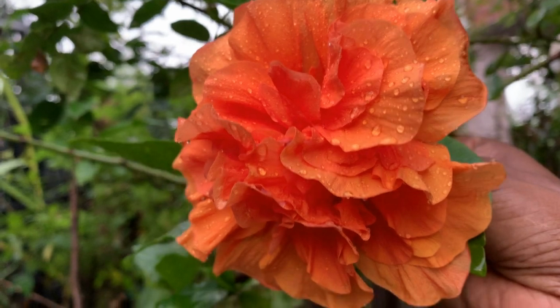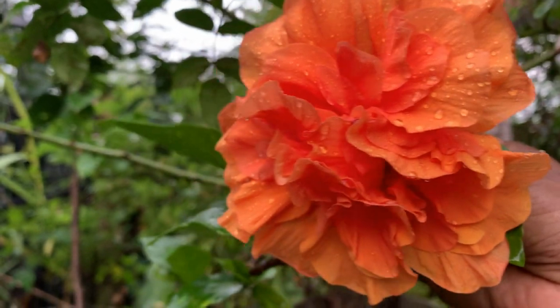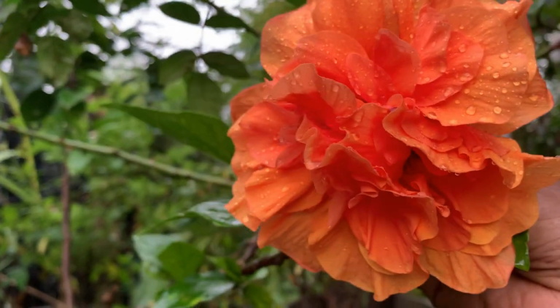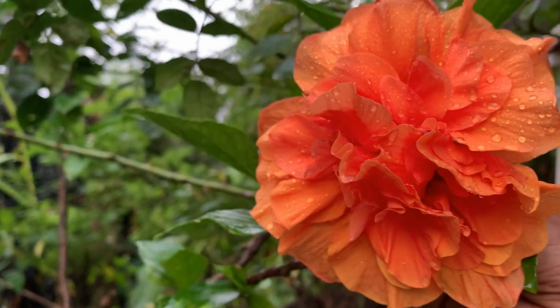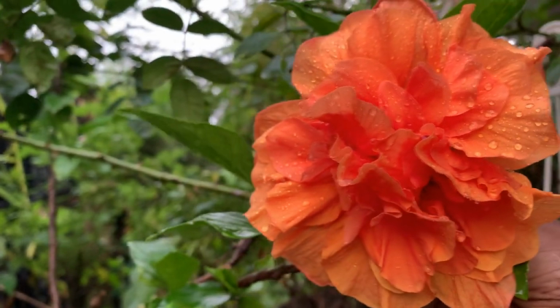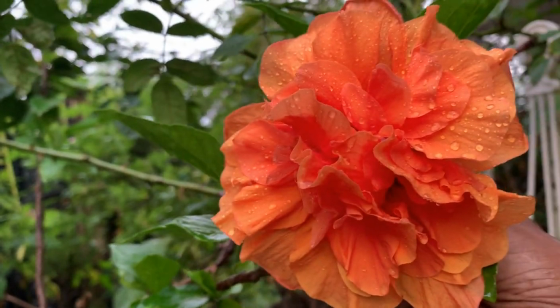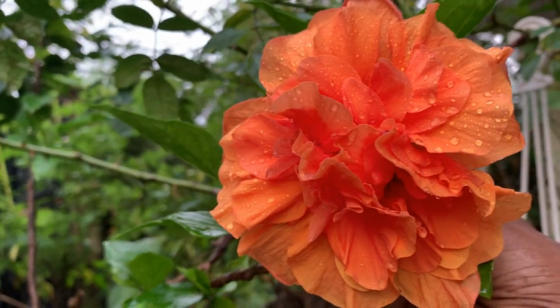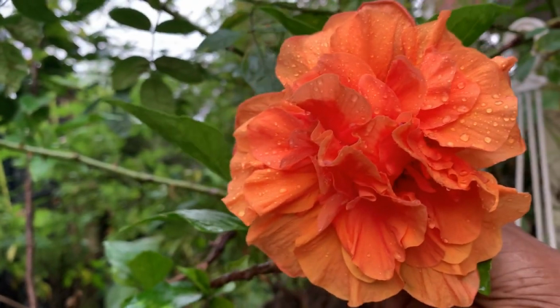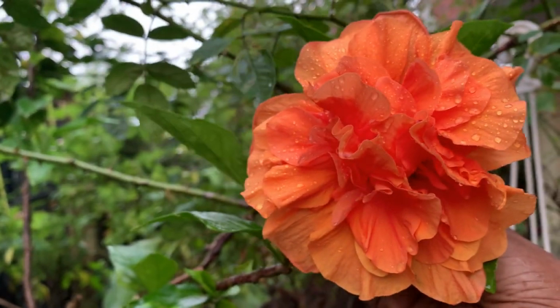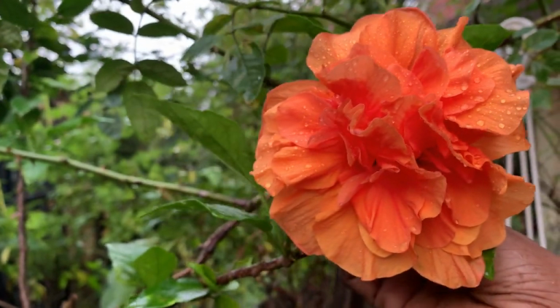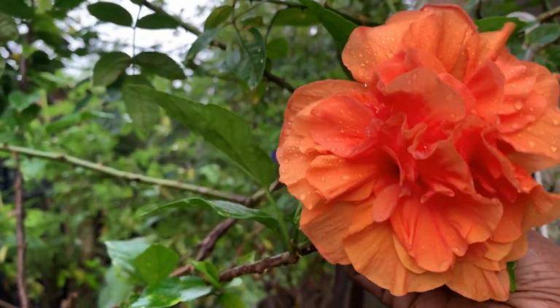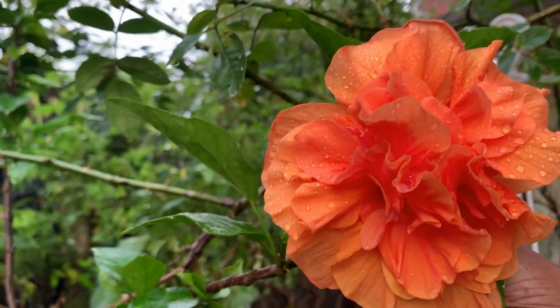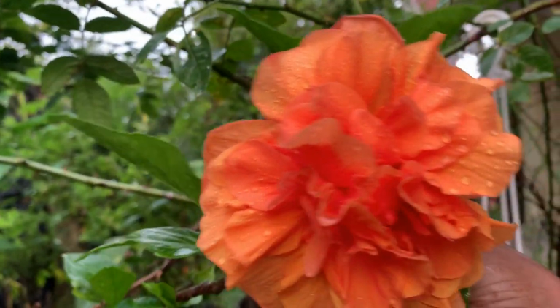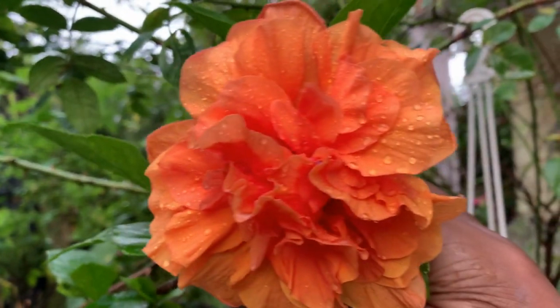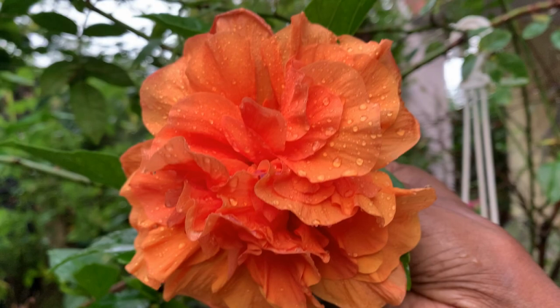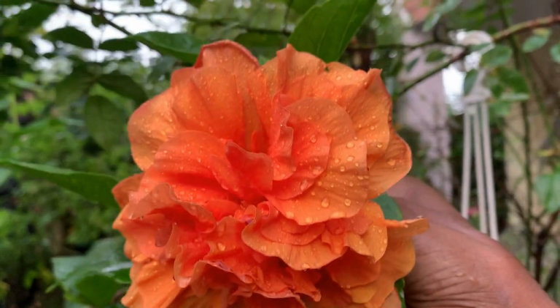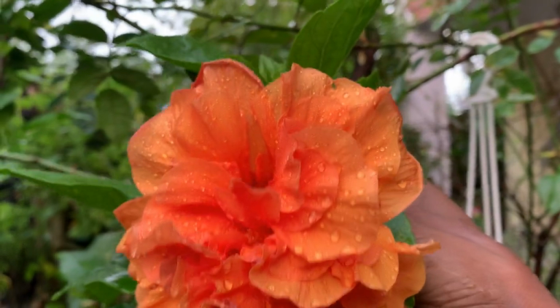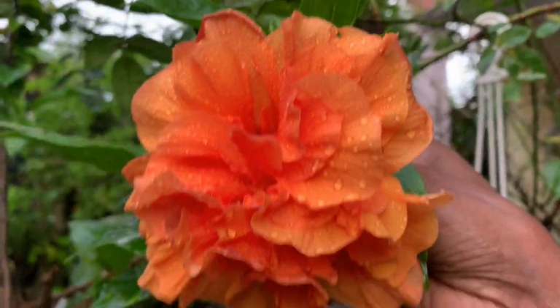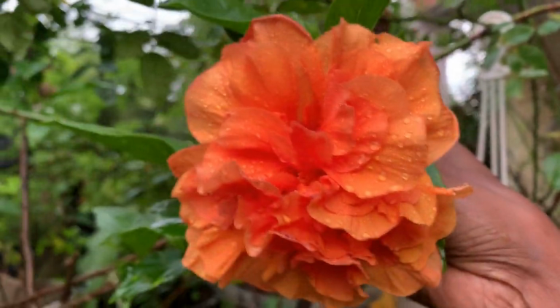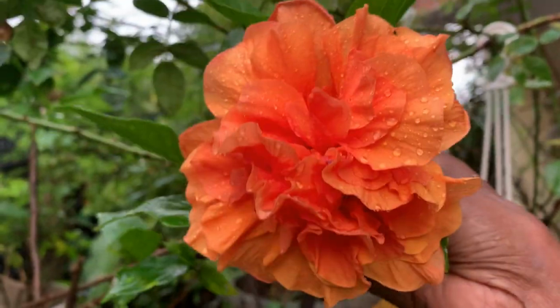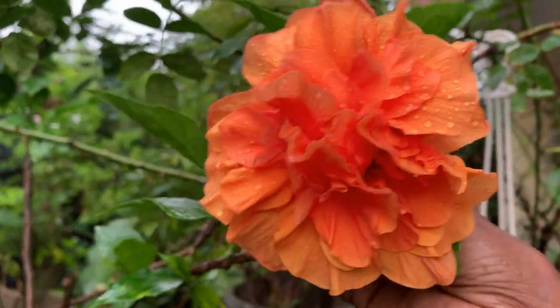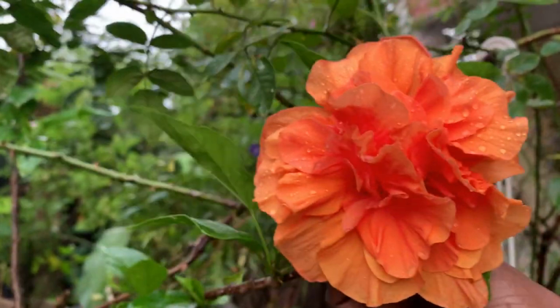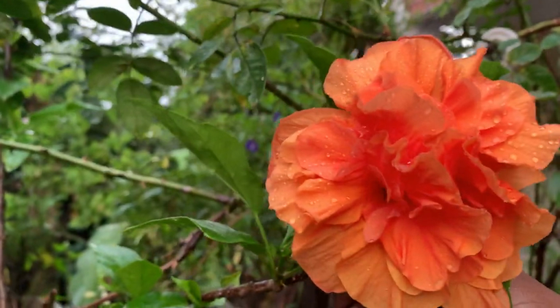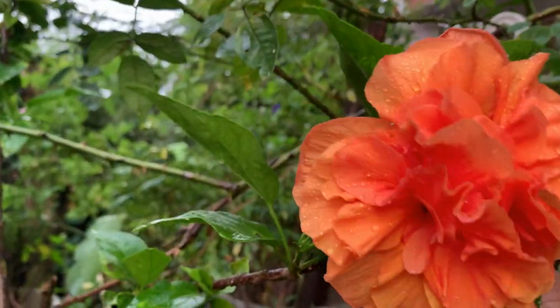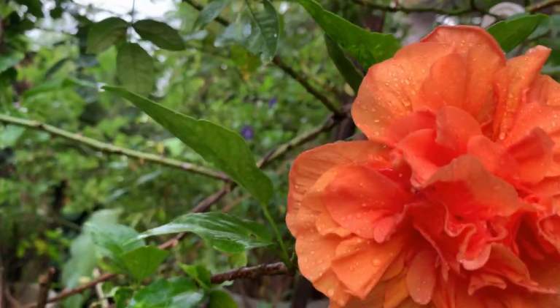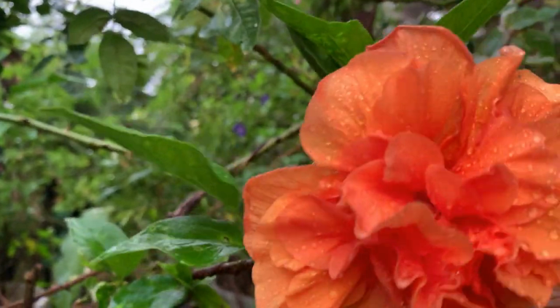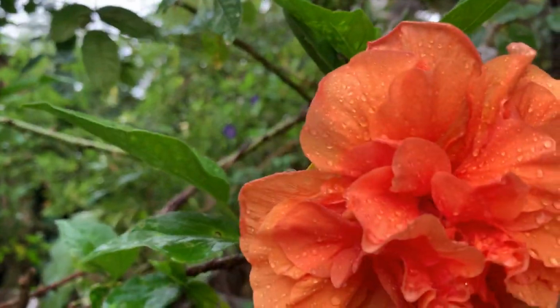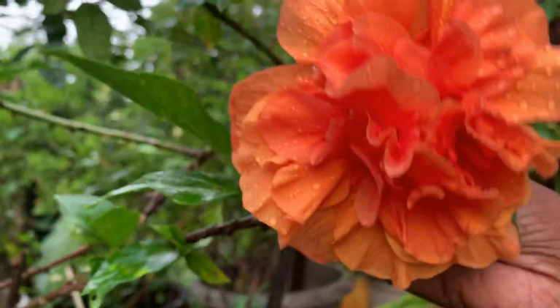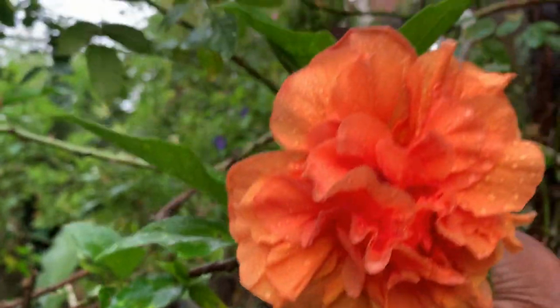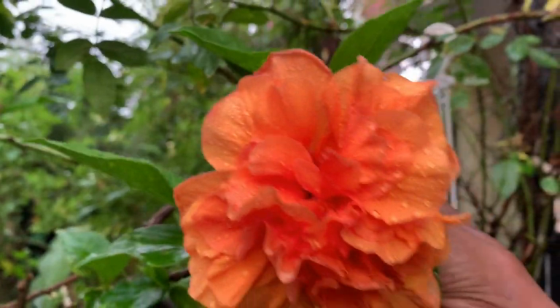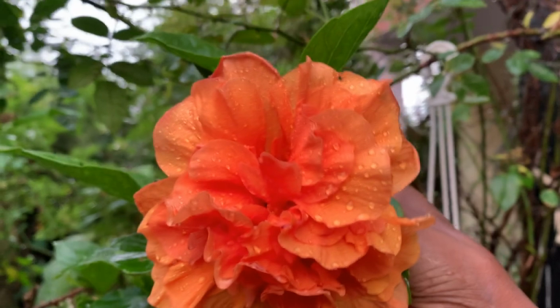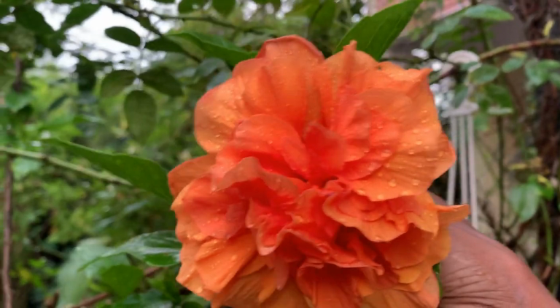This is the orange color one. See how the water drops are sitting on it. Very beautiful.